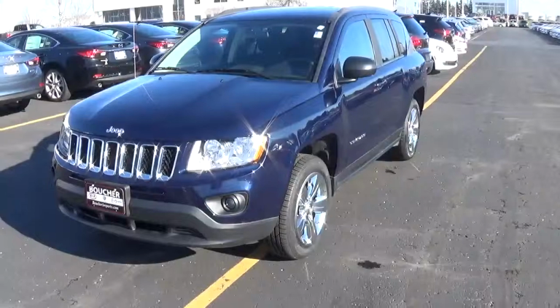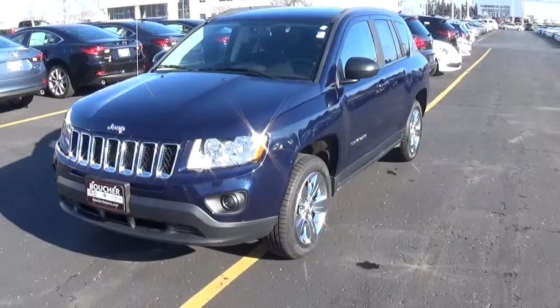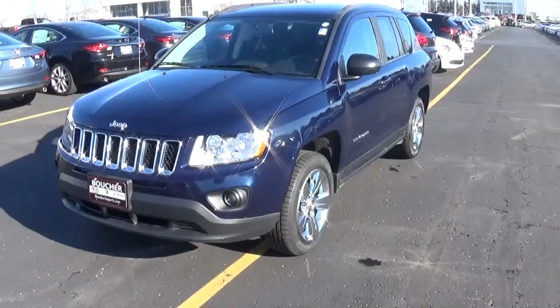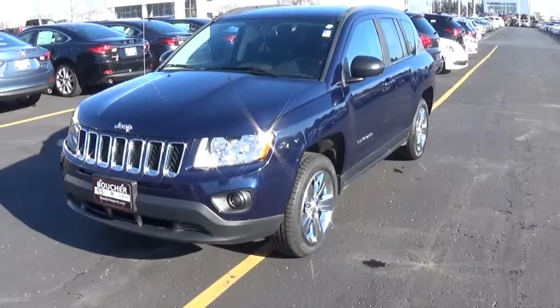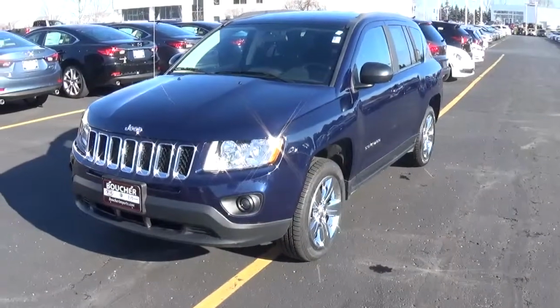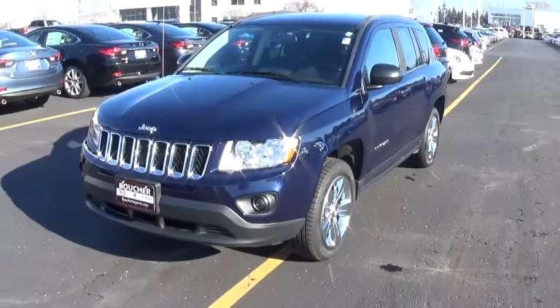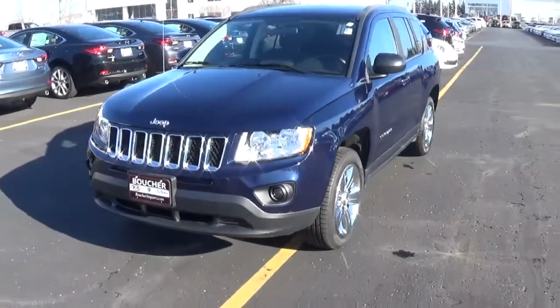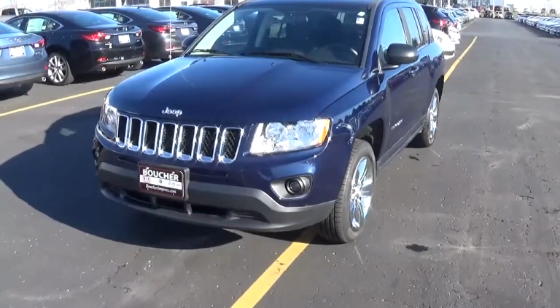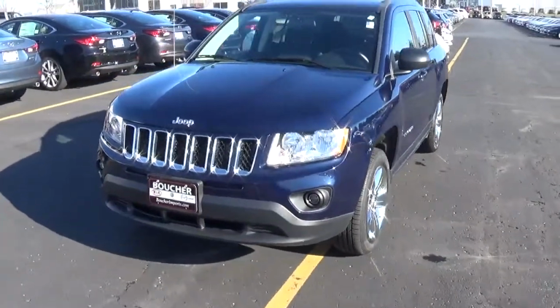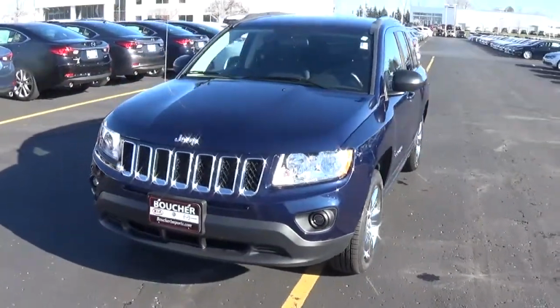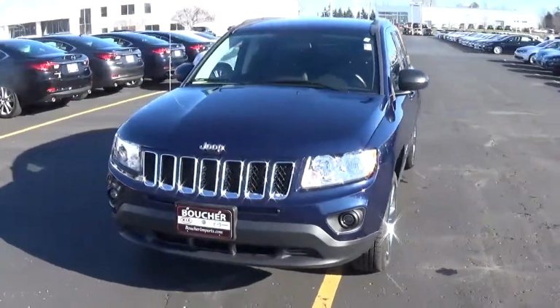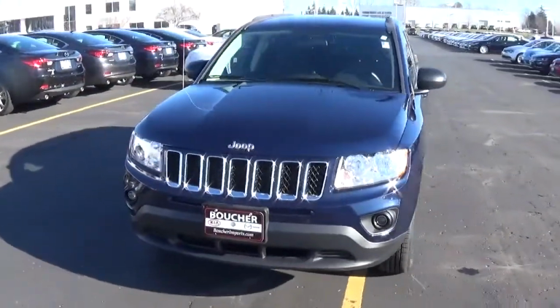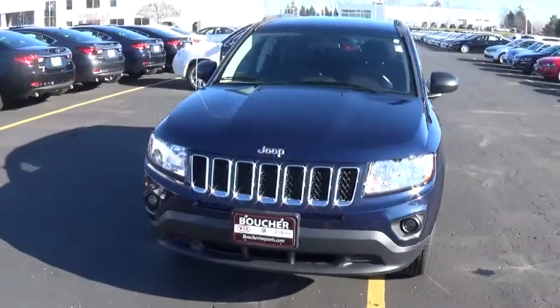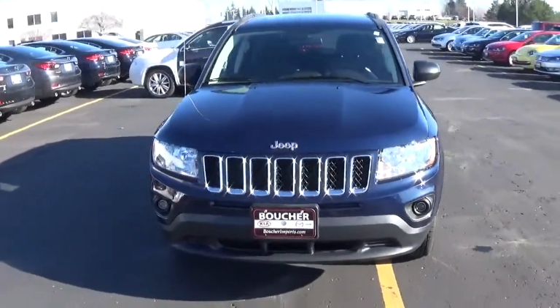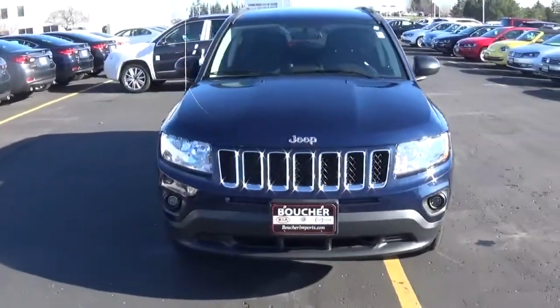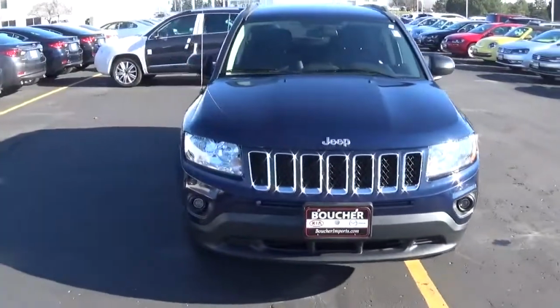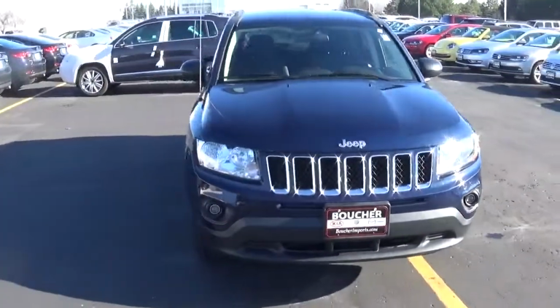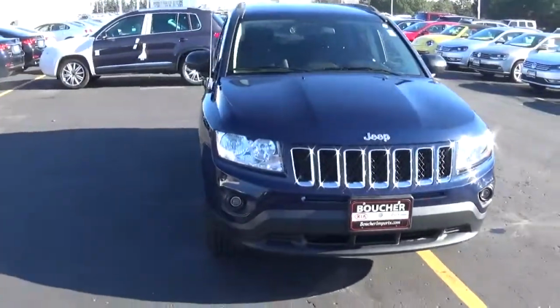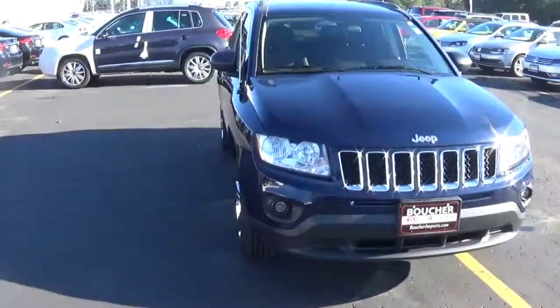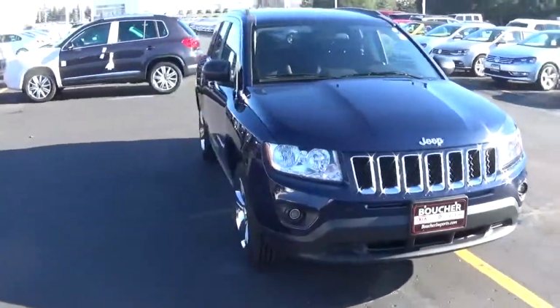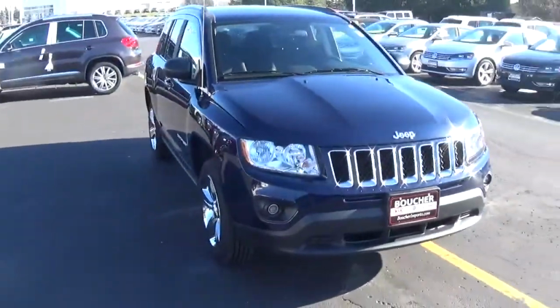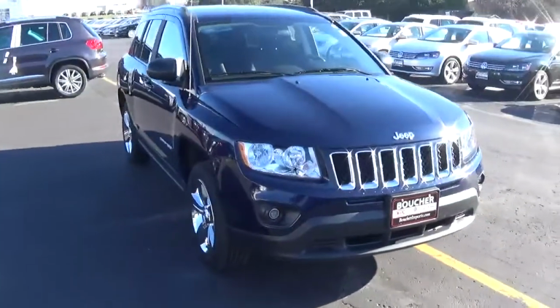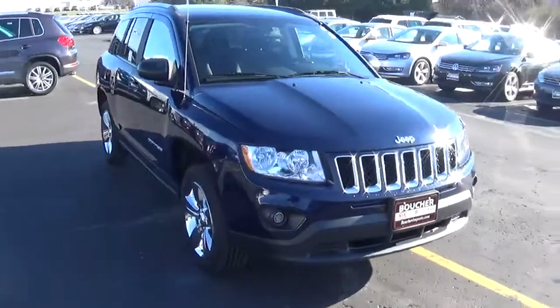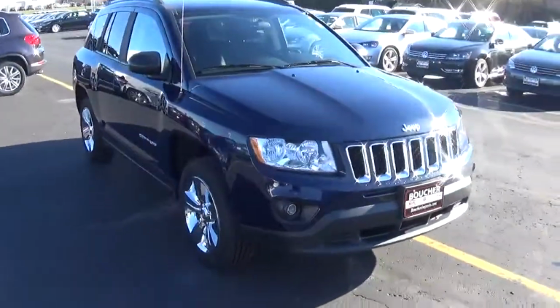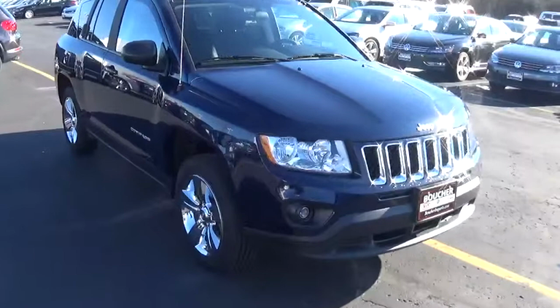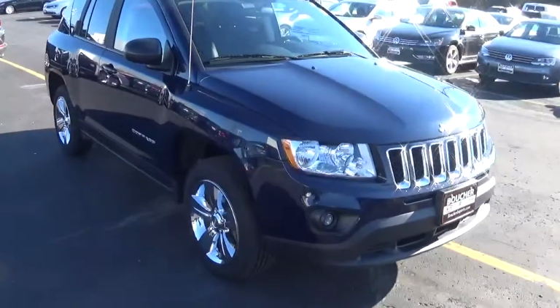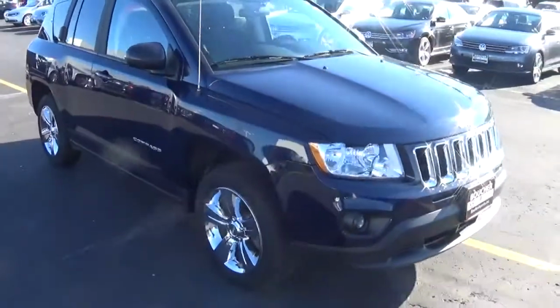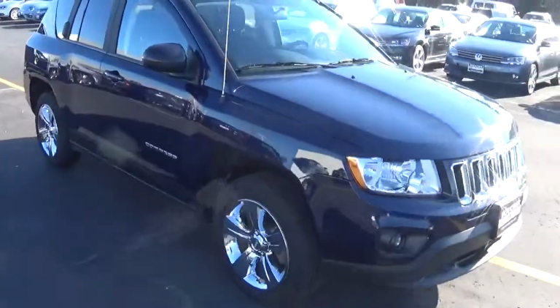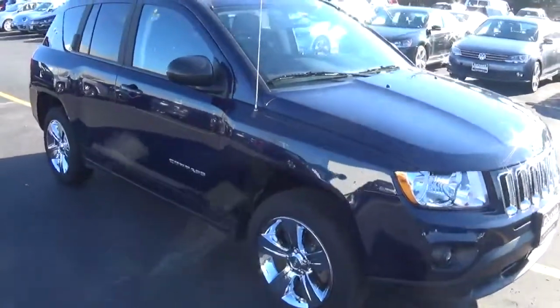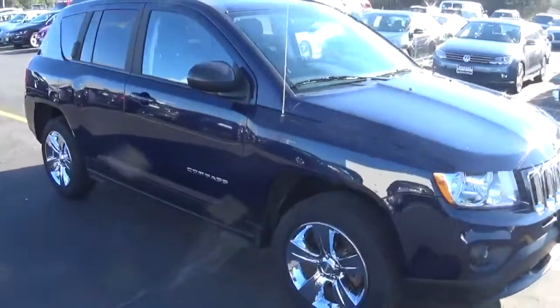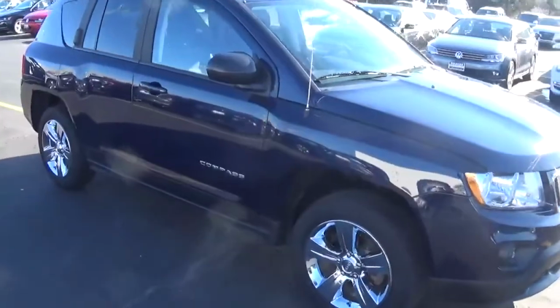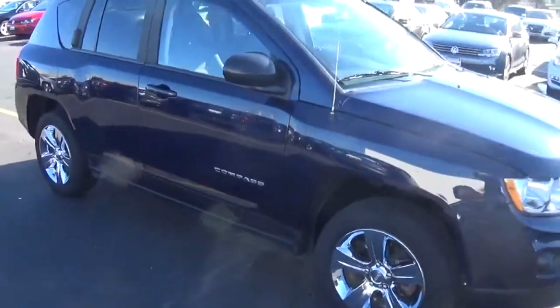Welcome to Frank Boucher Imports in Racine. Today we have this 2012 Jeep Compass Latitude. It's a four-wheel drive, four-cylinder, fuel-efficient engine, CVT transmission.